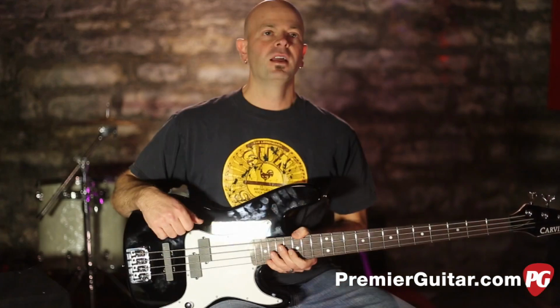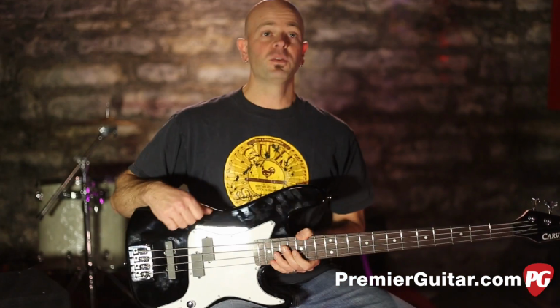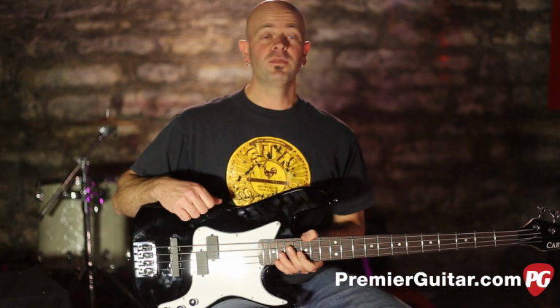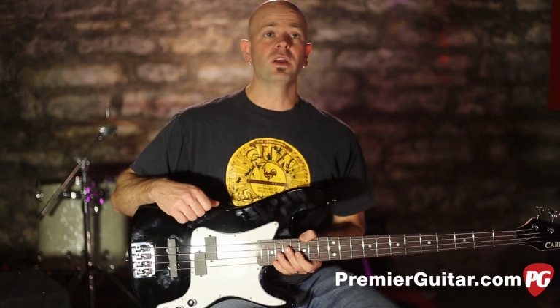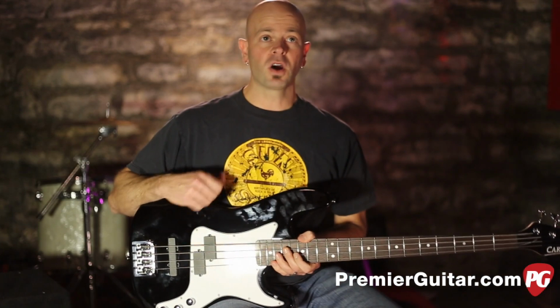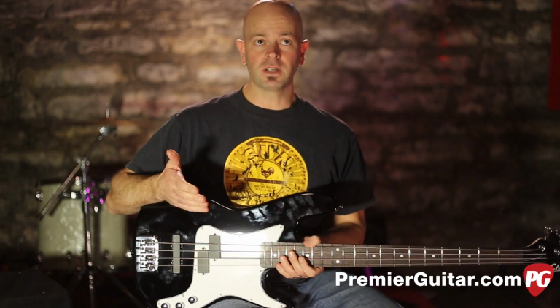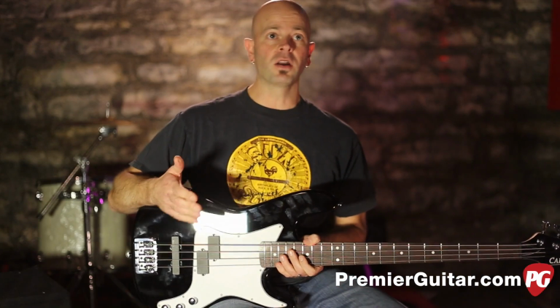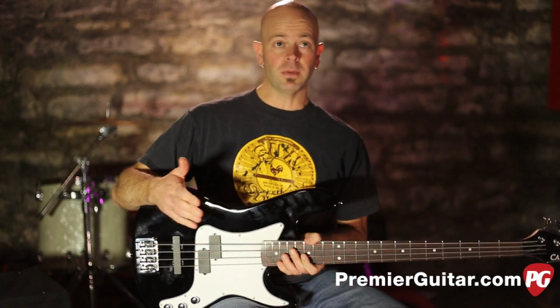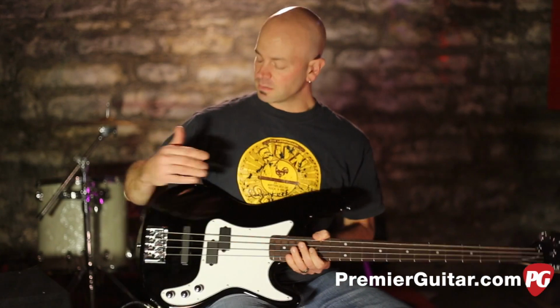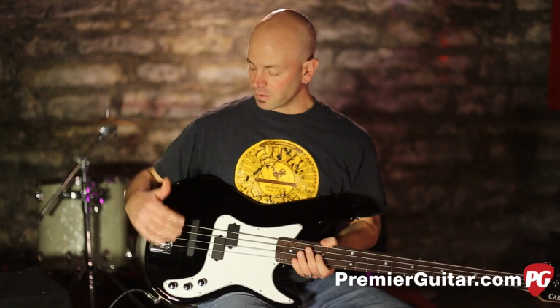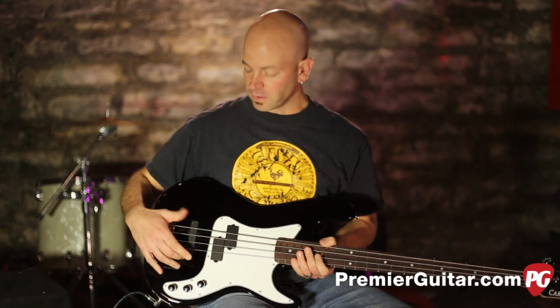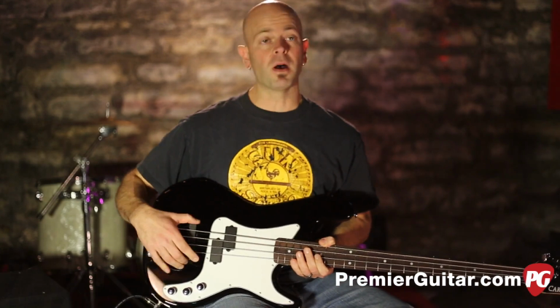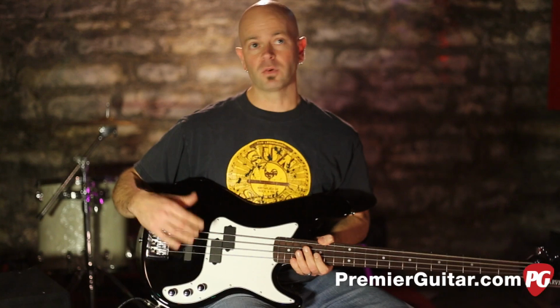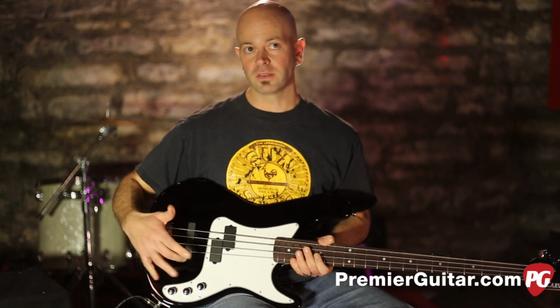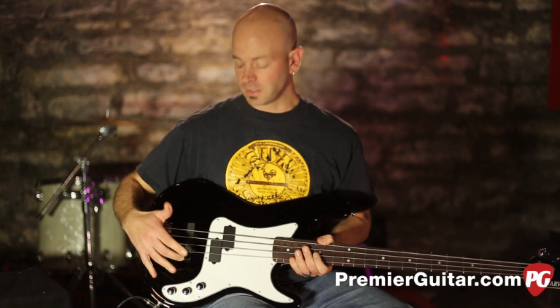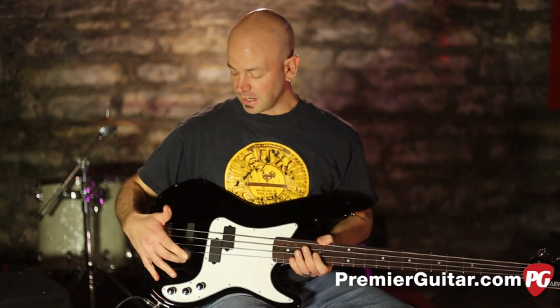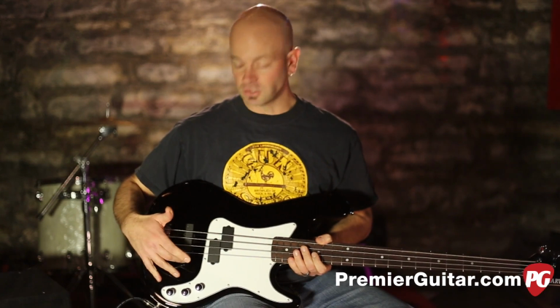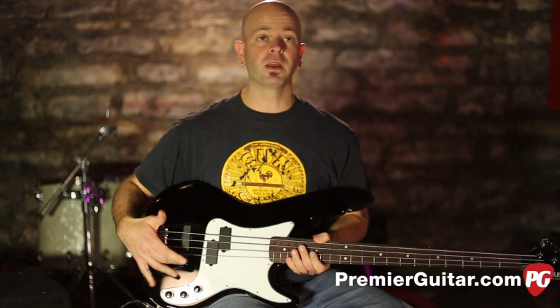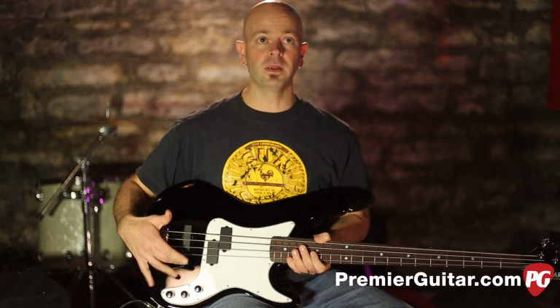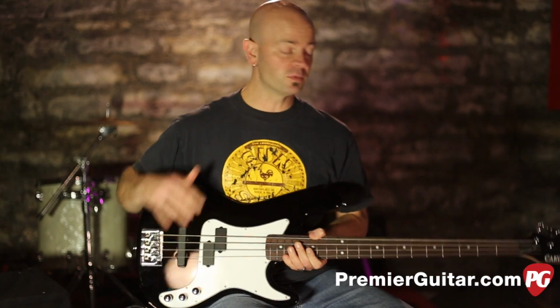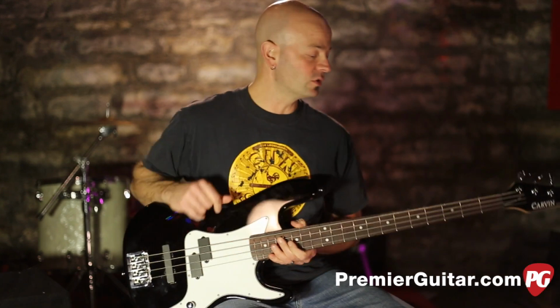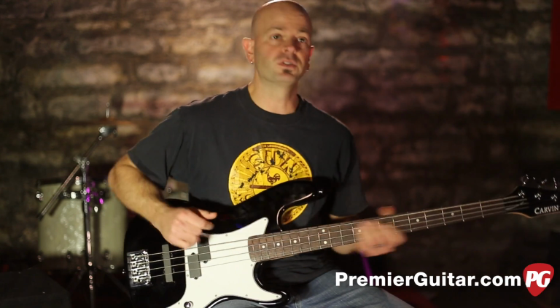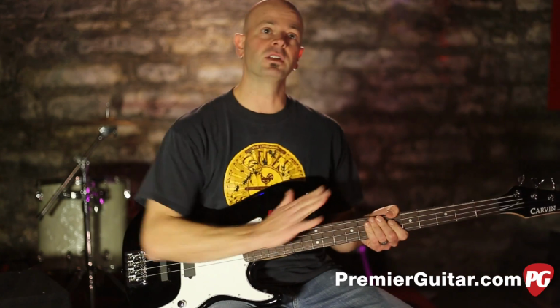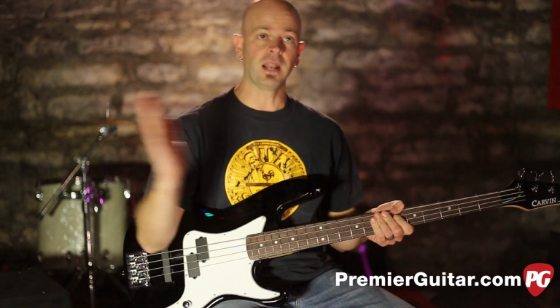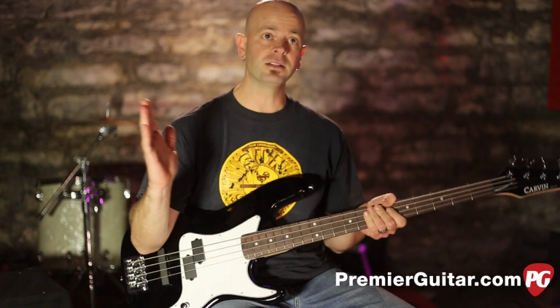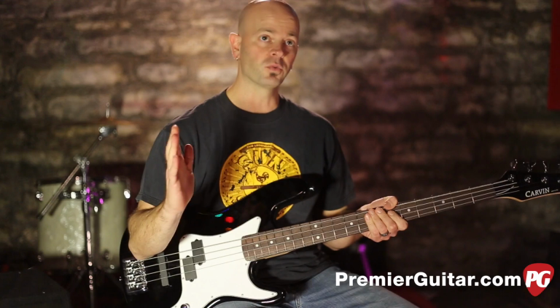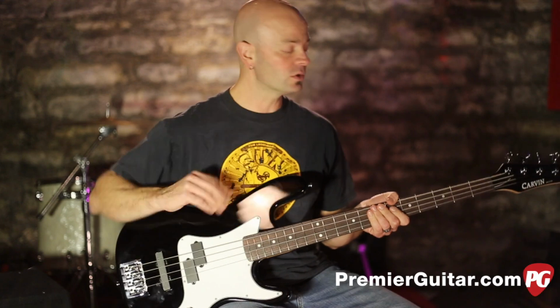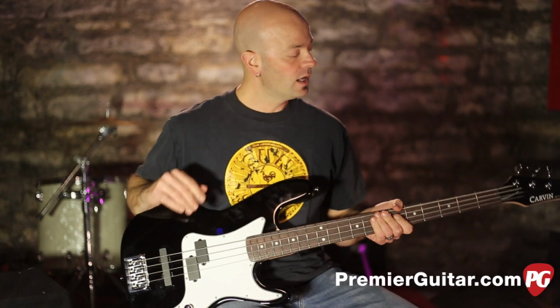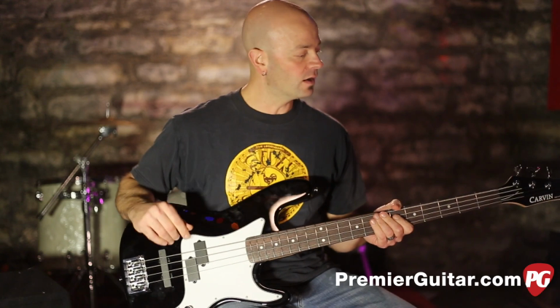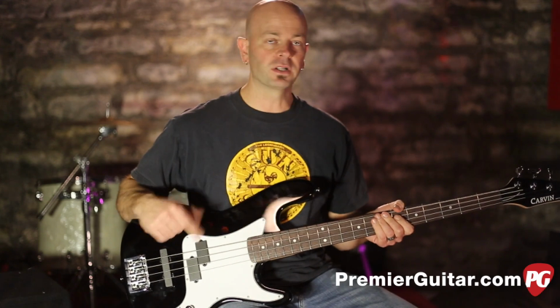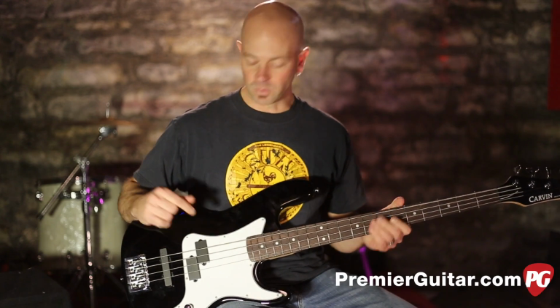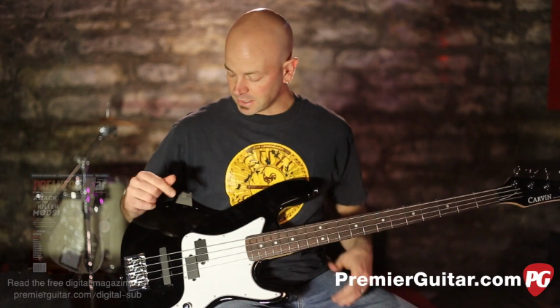The PB4 is Carvin's take on a P bass, but they also threw in a J pickup in the bridge position, which gives it an added tonal range — we'll check that out in a moment.